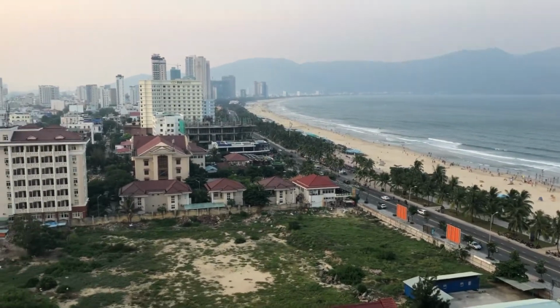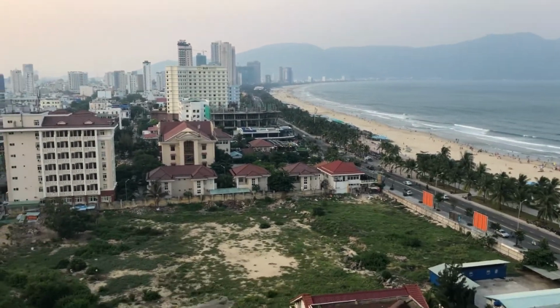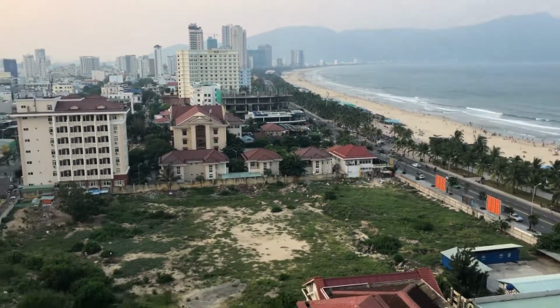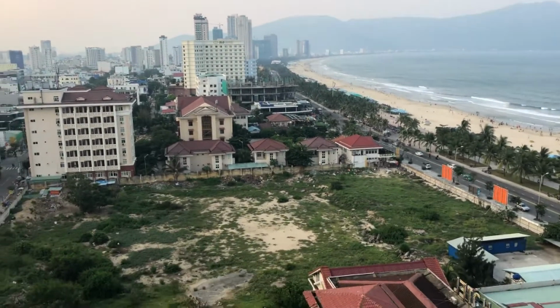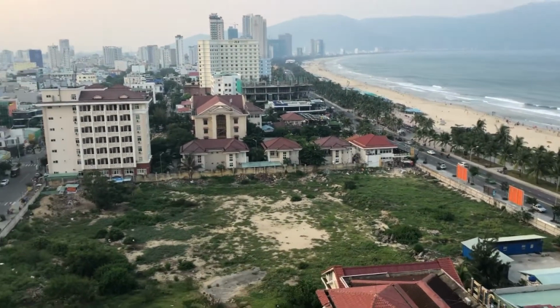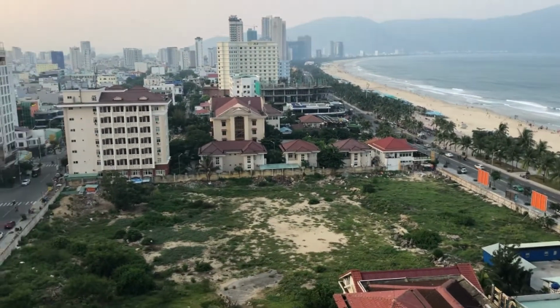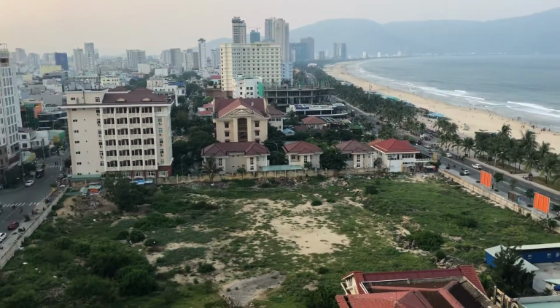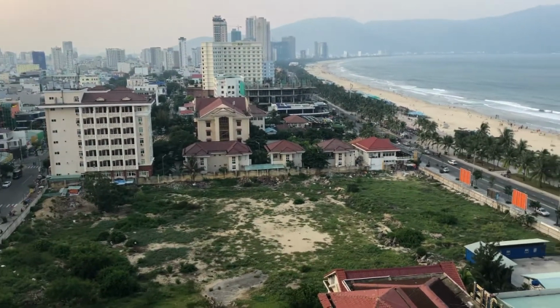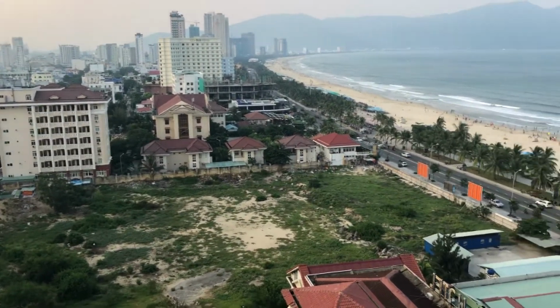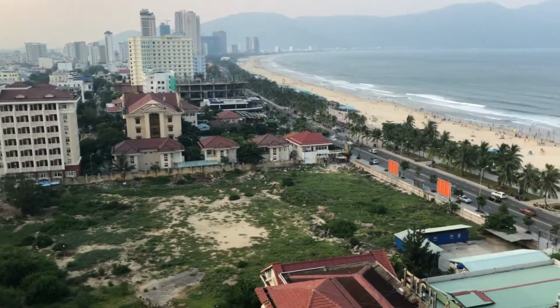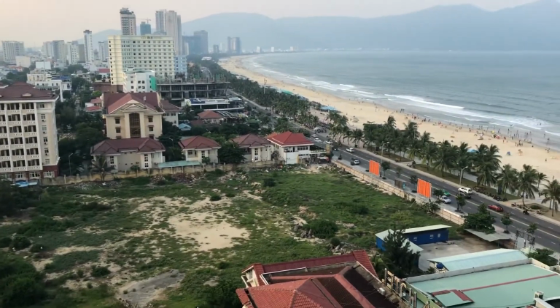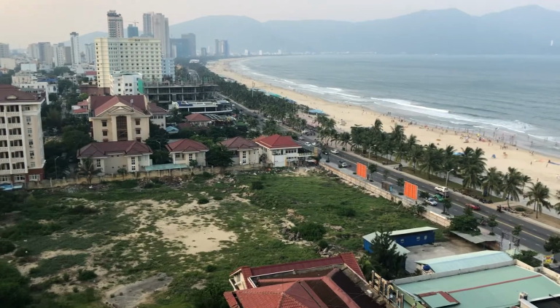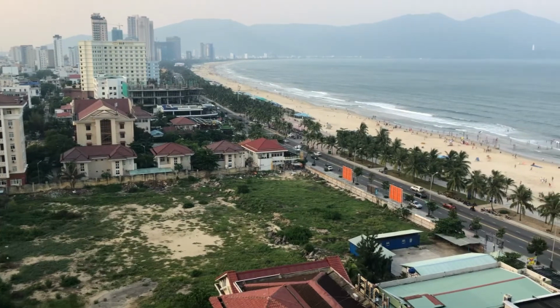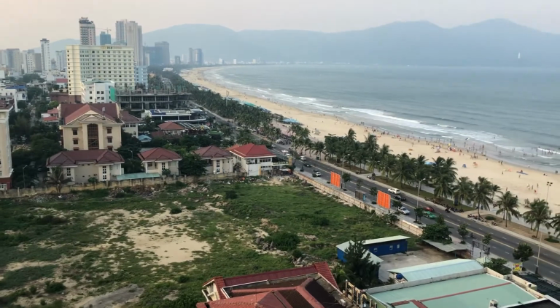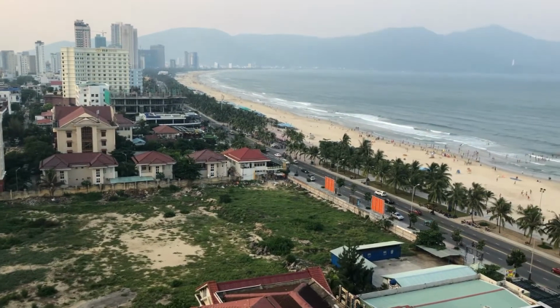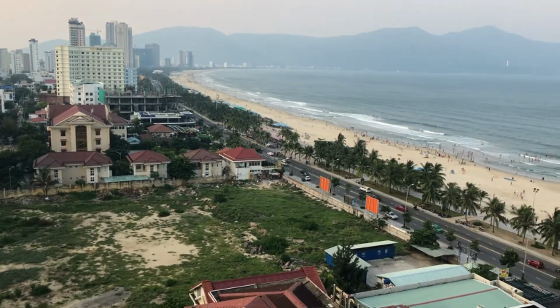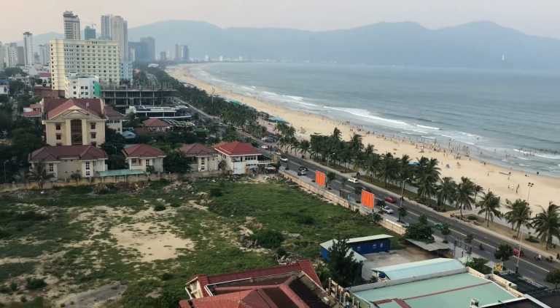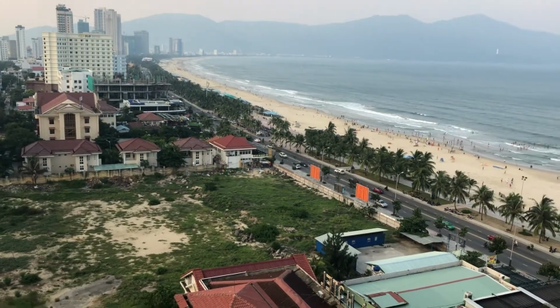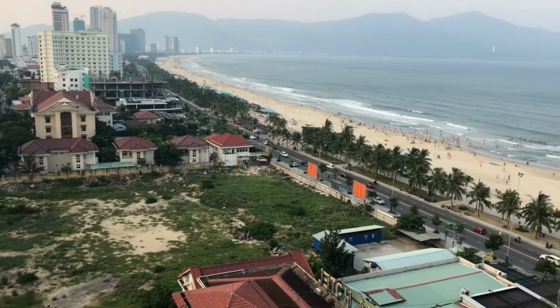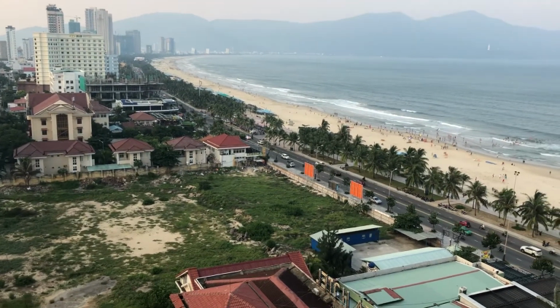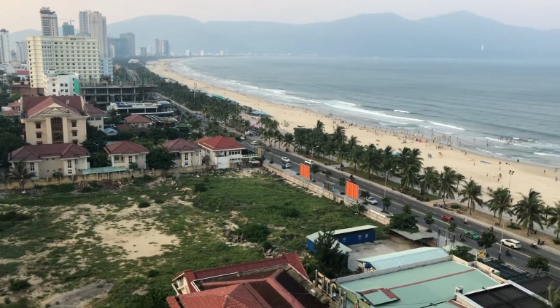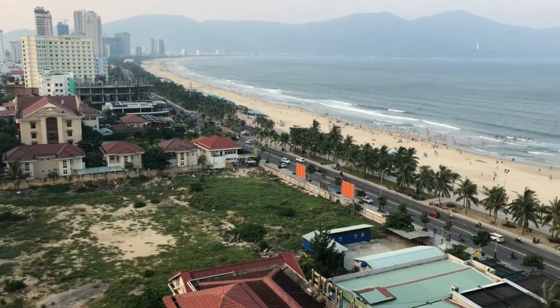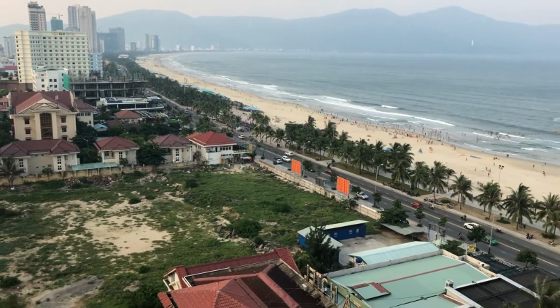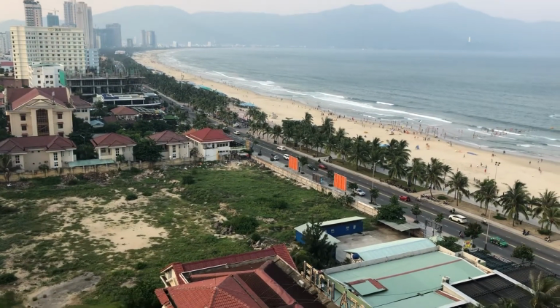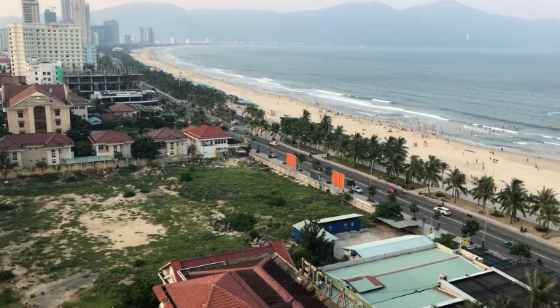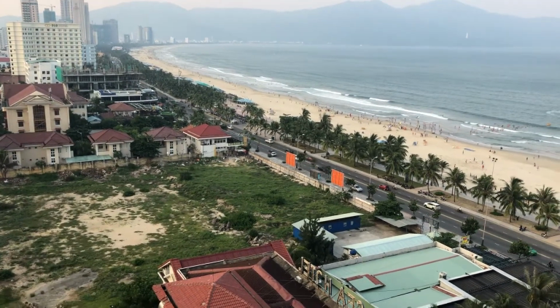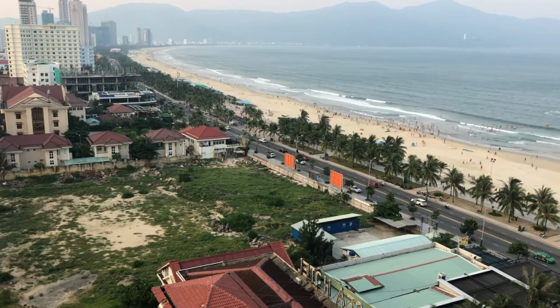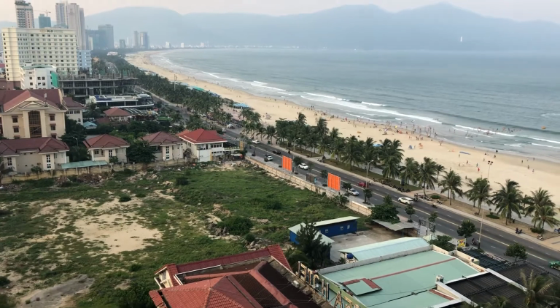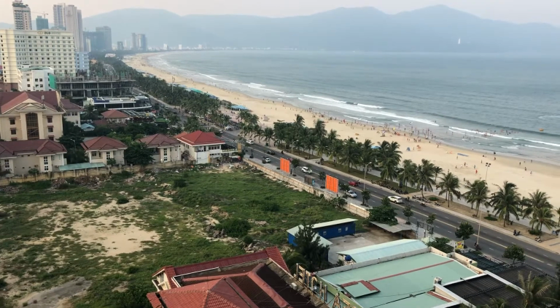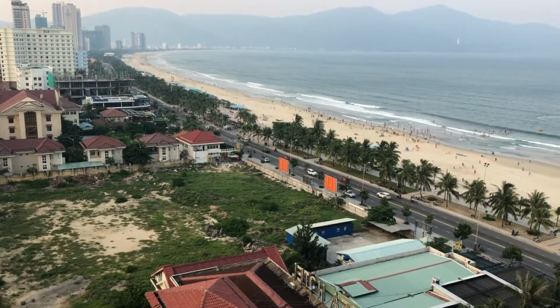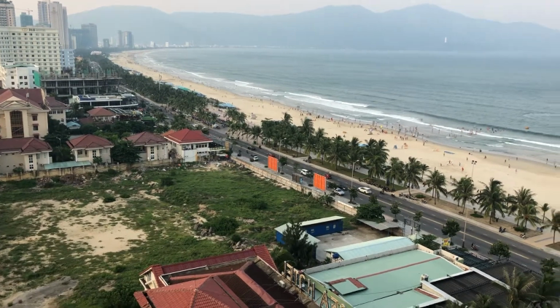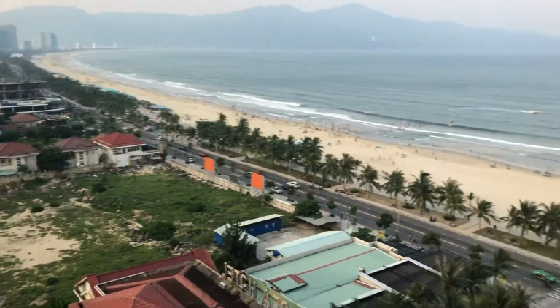Still a lot of empty land over here. All the farm fish with the seafood — the restaurant is costly, much more expensive than Nha Trang and Hoi An.